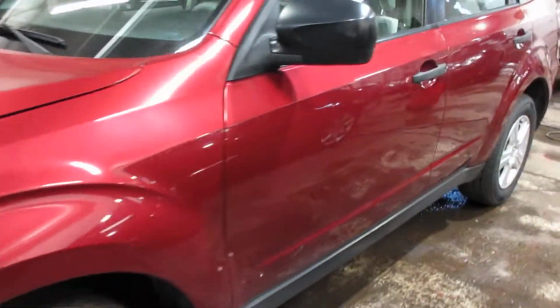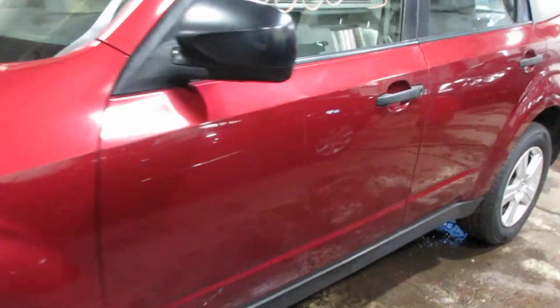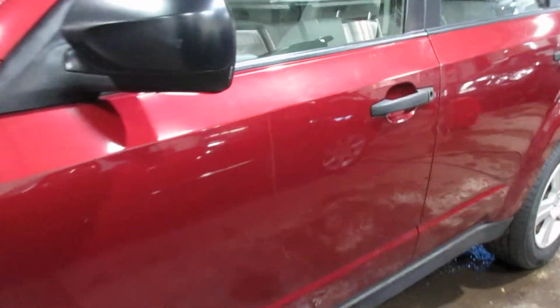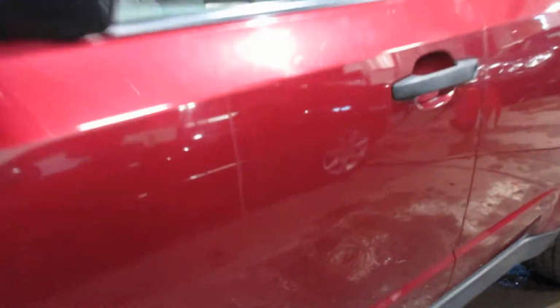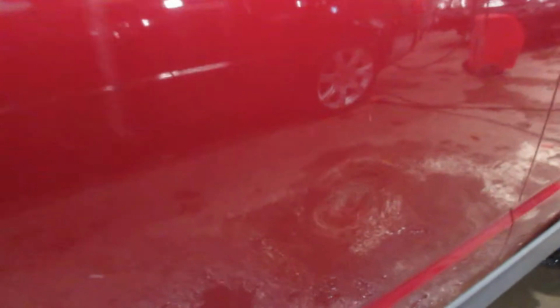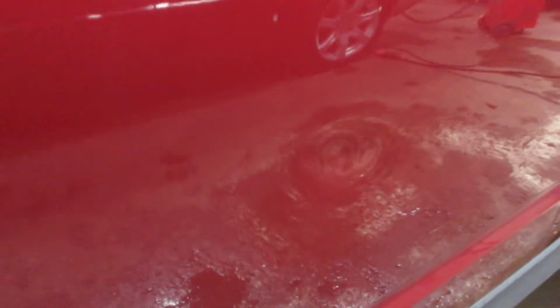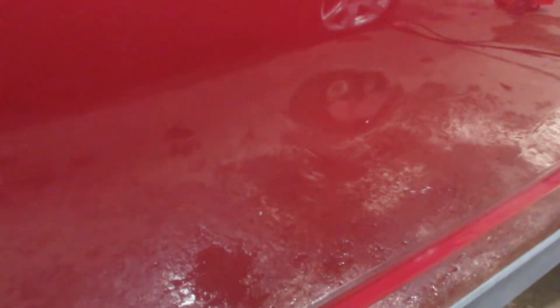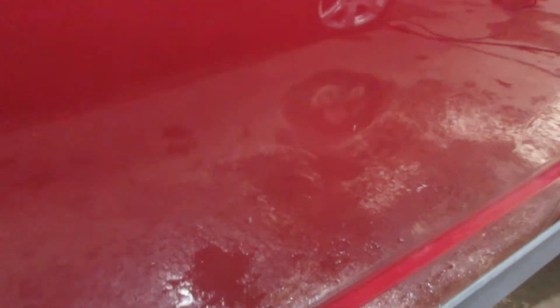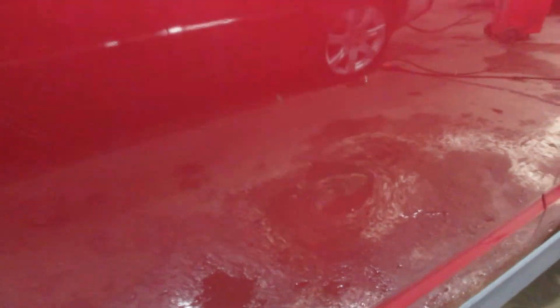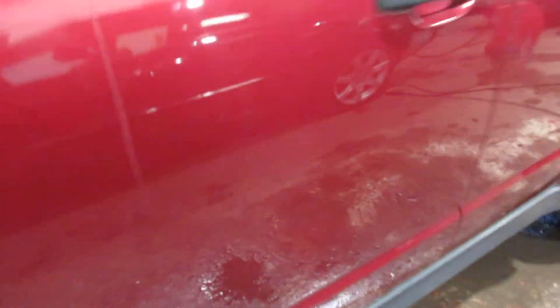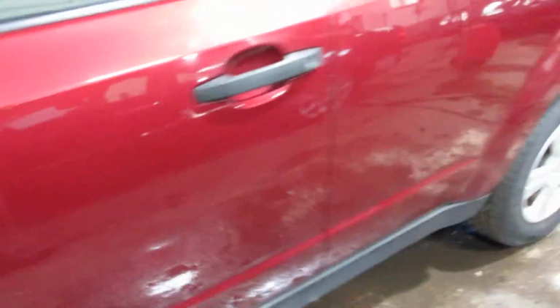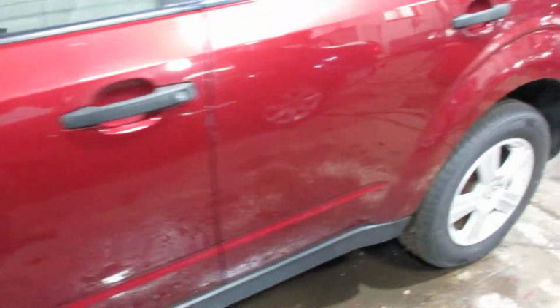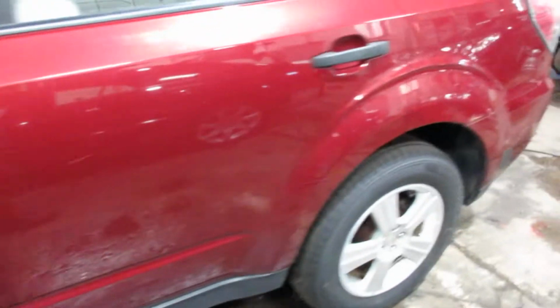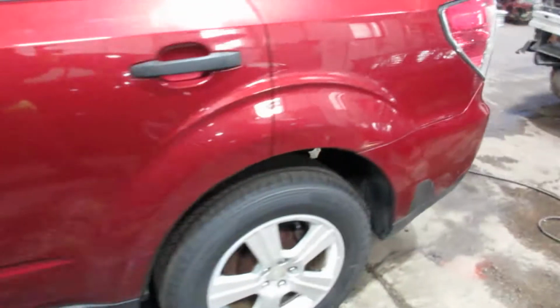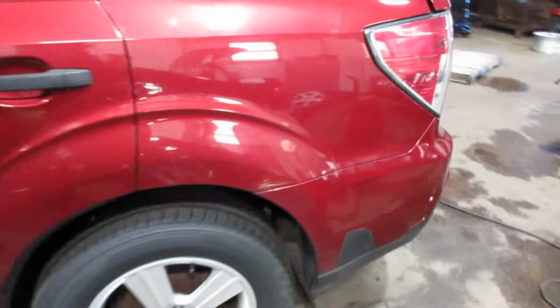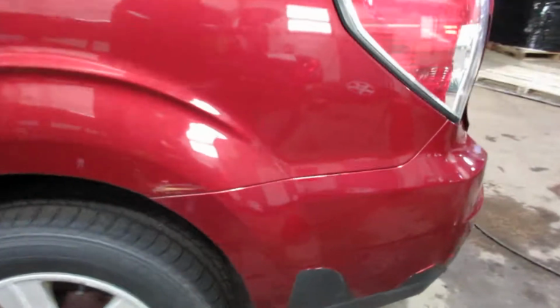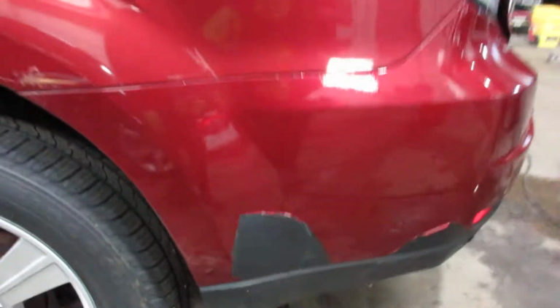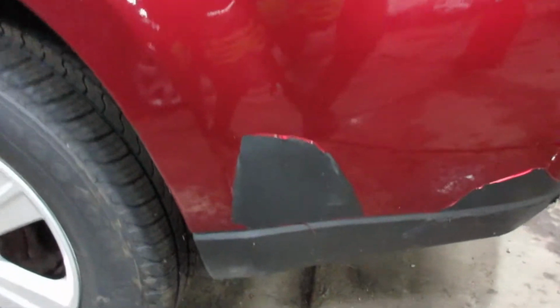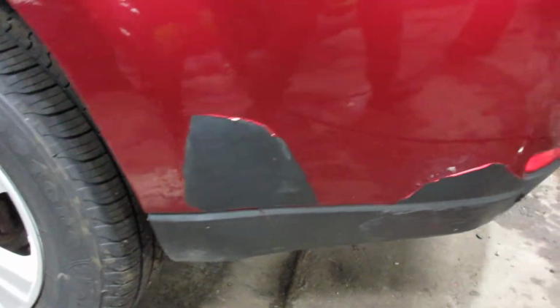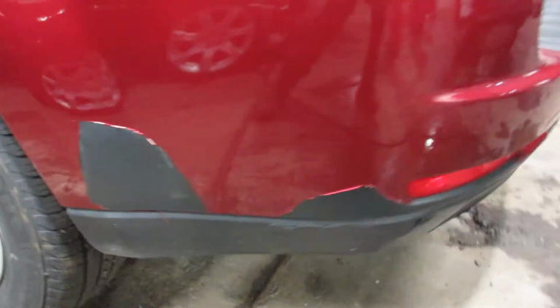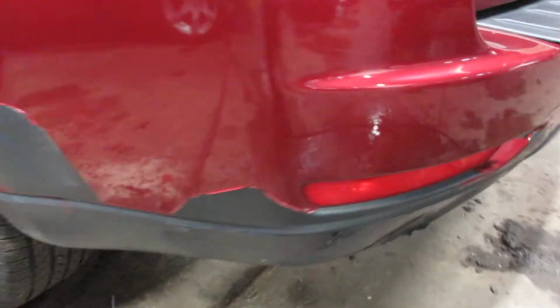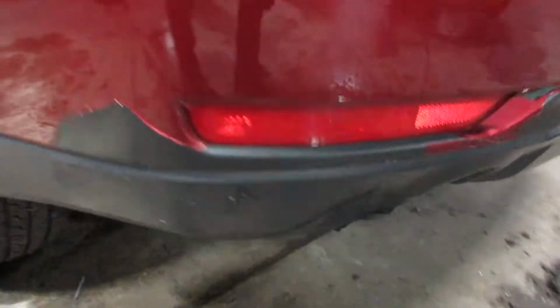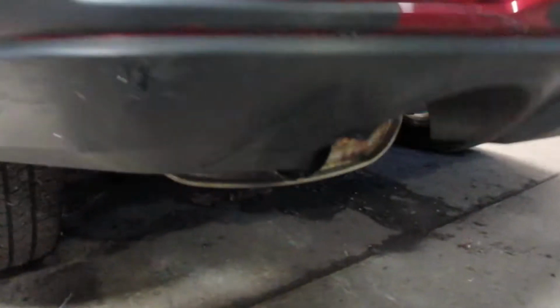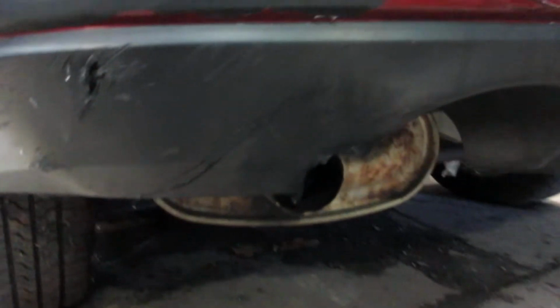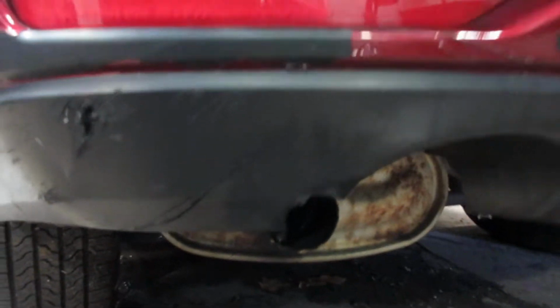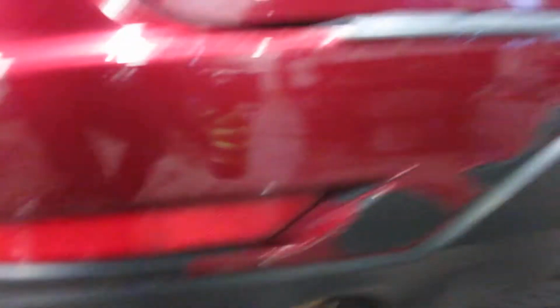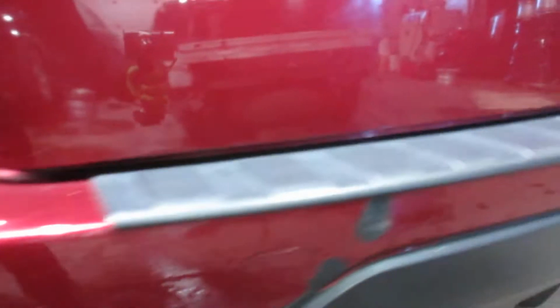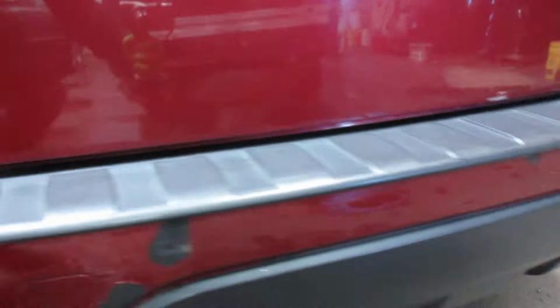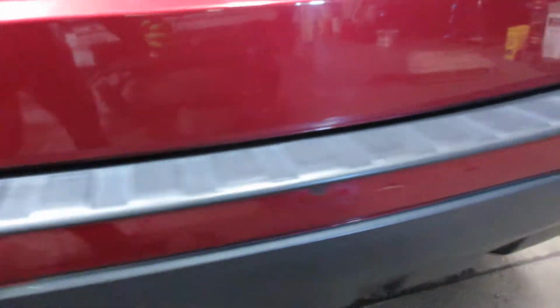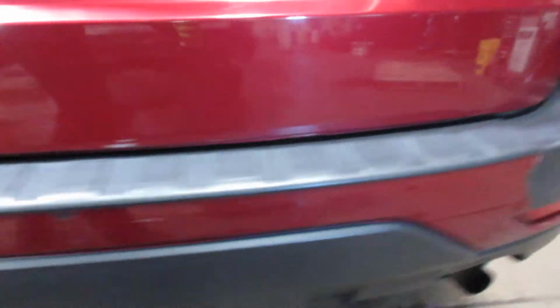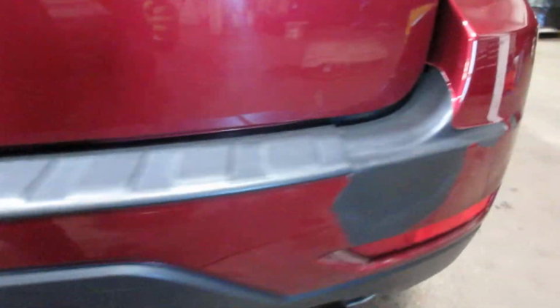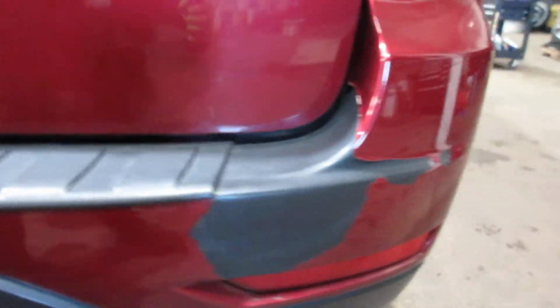Some pretty nice parts for this vehicle here. The driver's side front door's got a little dent in it, not too bad. The bumper's got a bit of damage to it, as you can see there, and there, and all the way over here also.